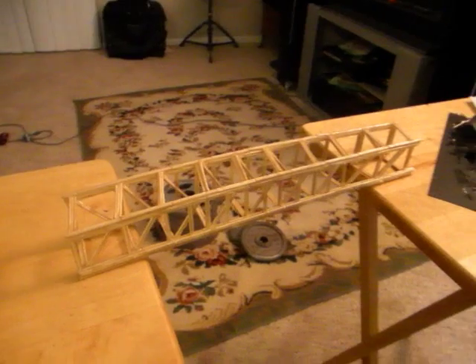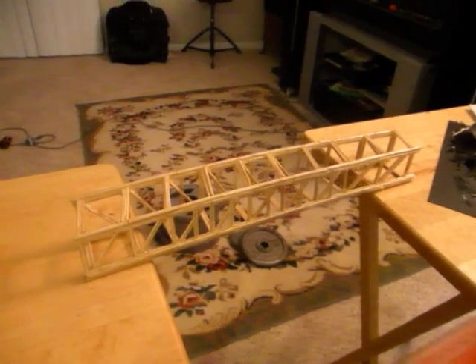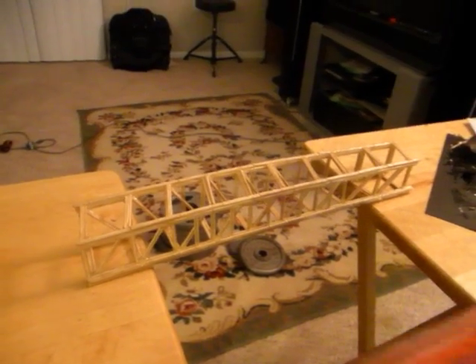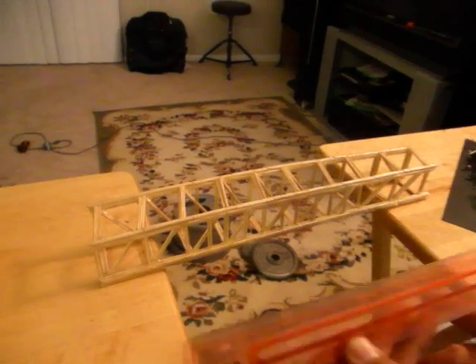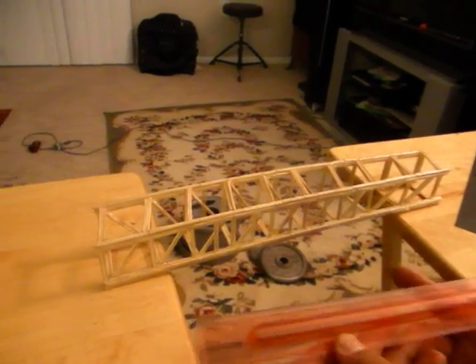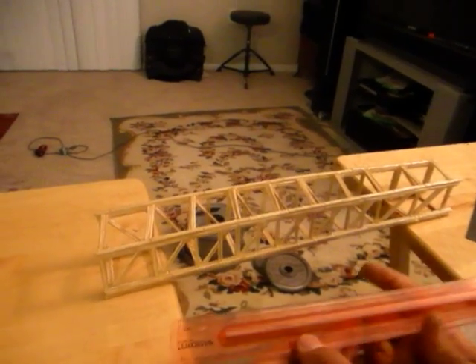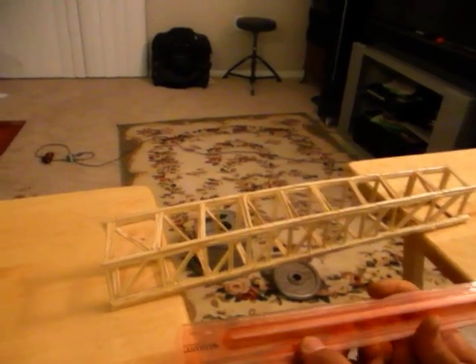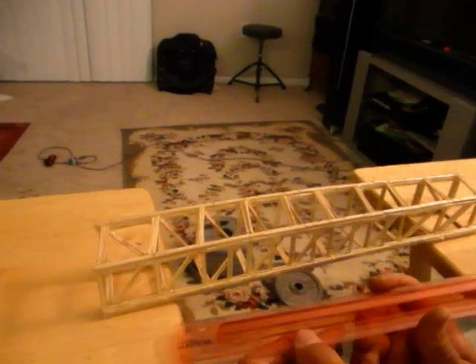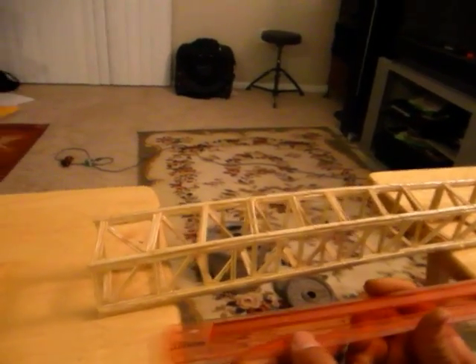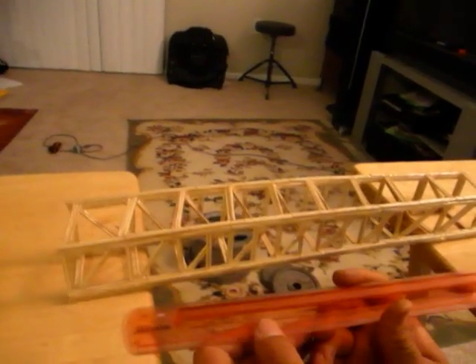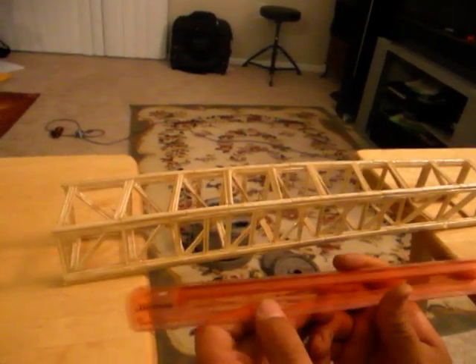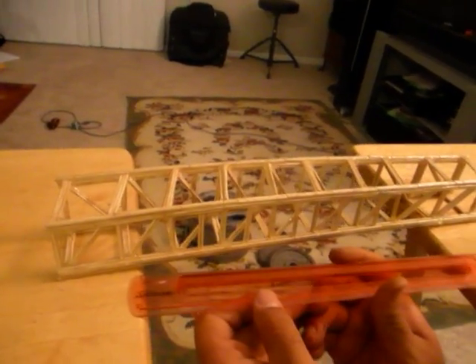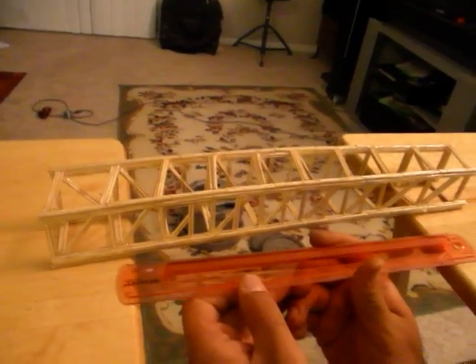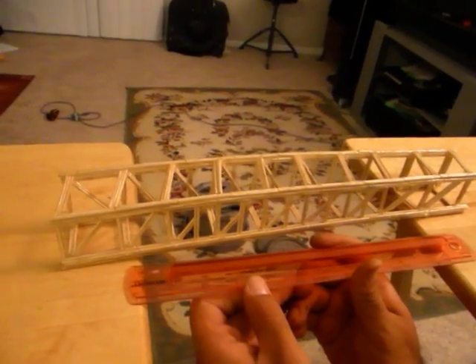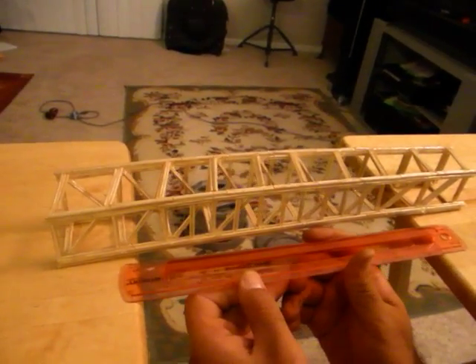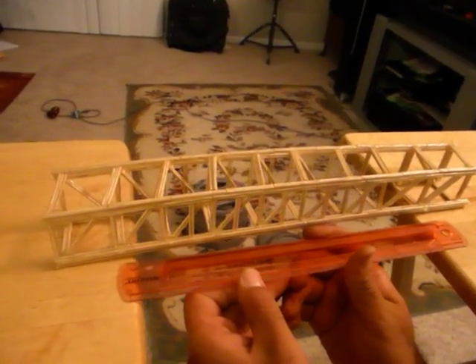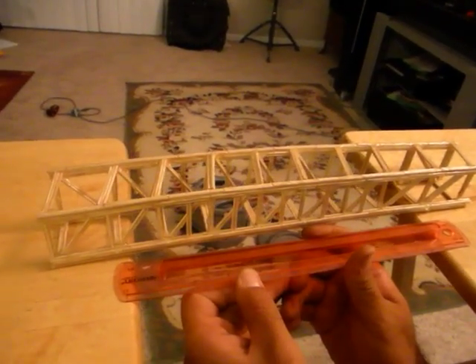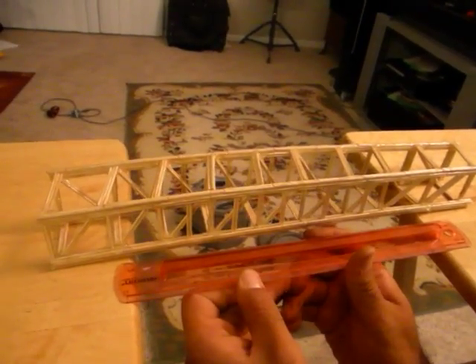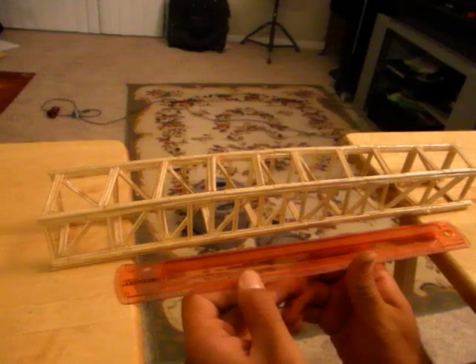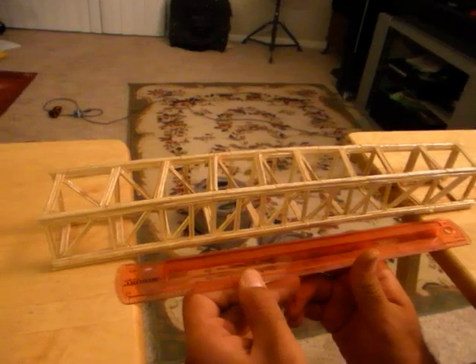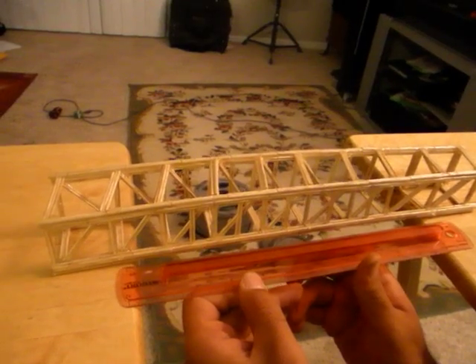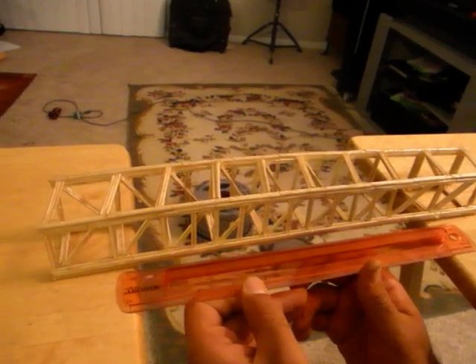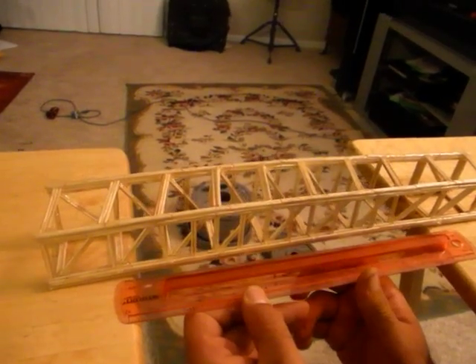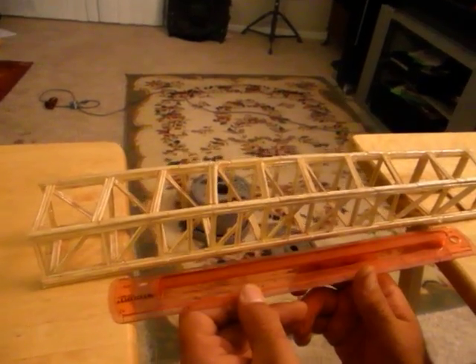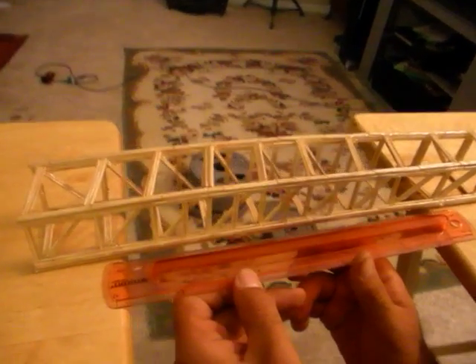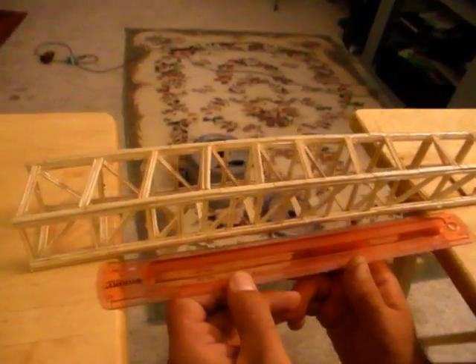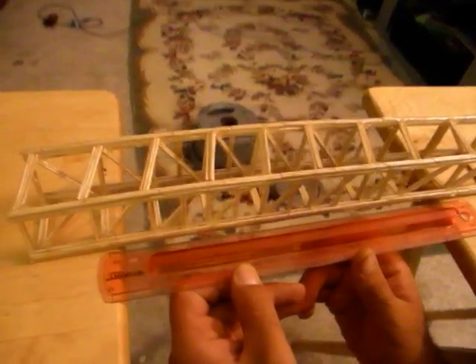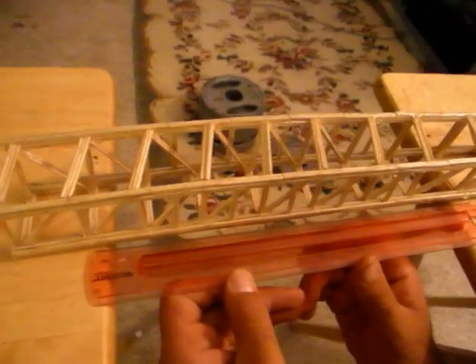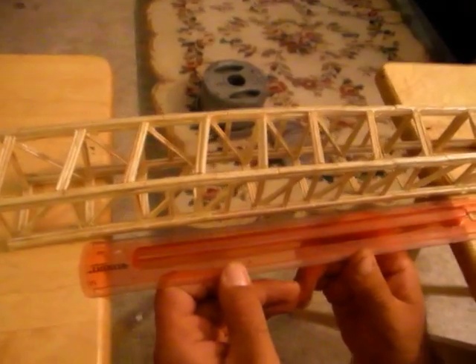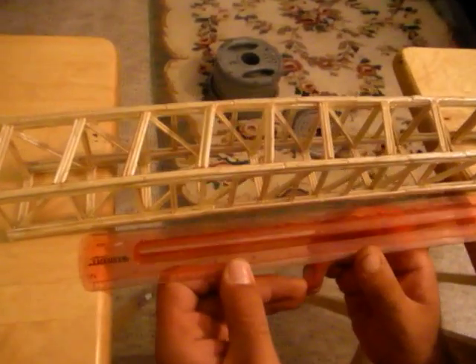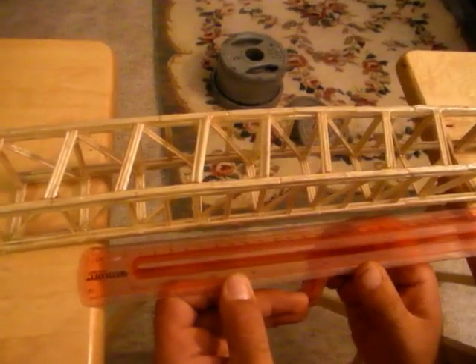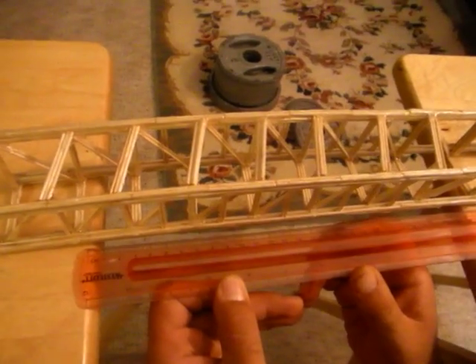First, we're going to start by measuring the span of the bridge. And as we can see, this is spanning 28 centimeters.